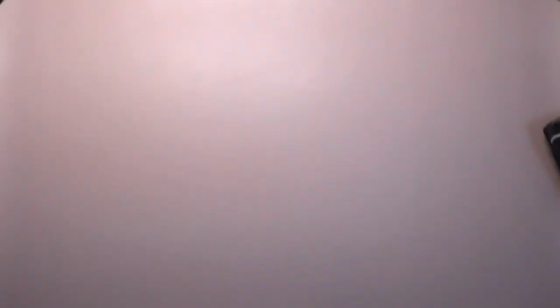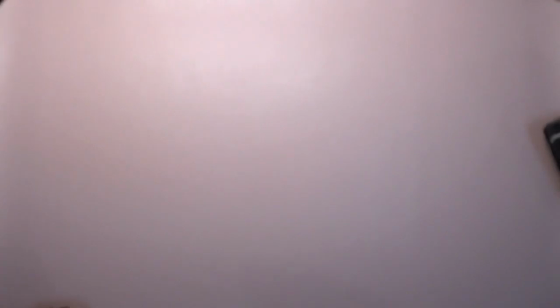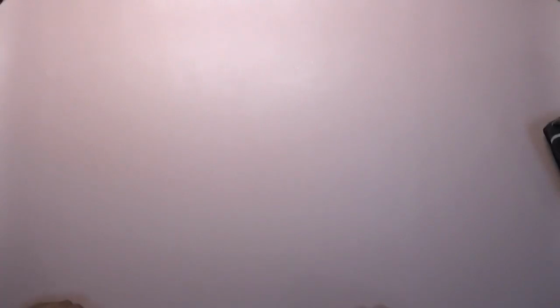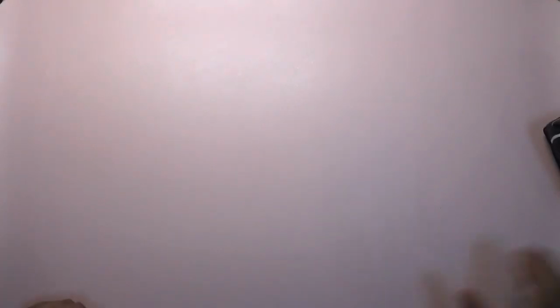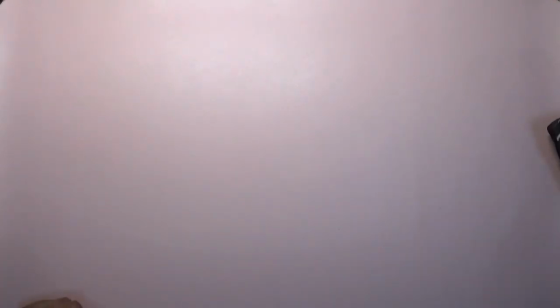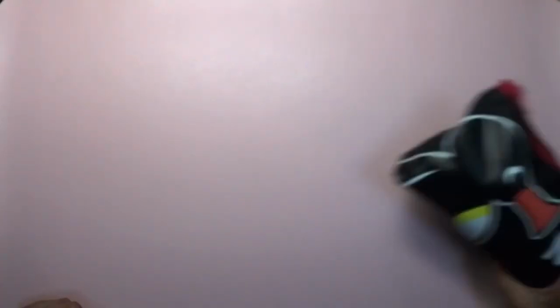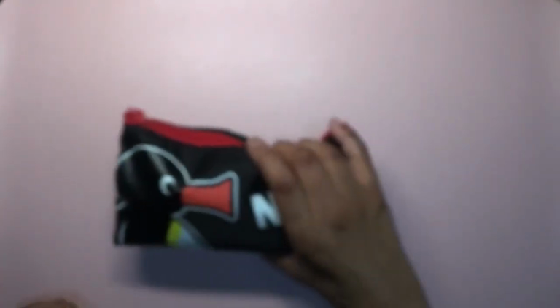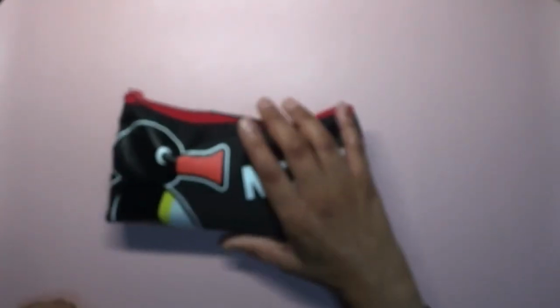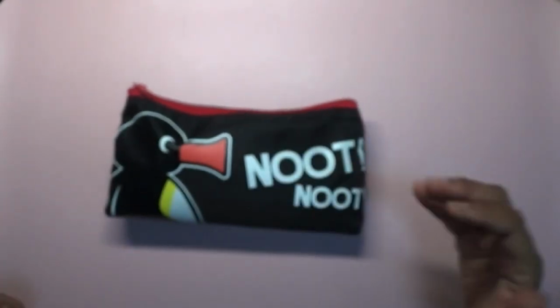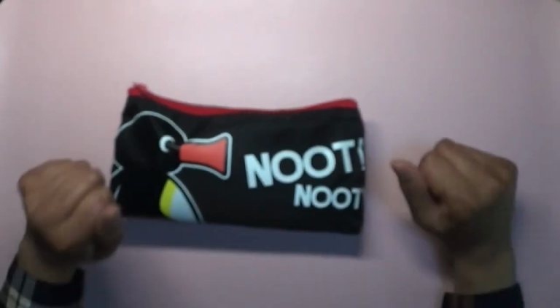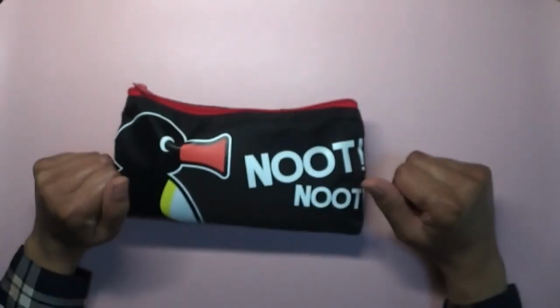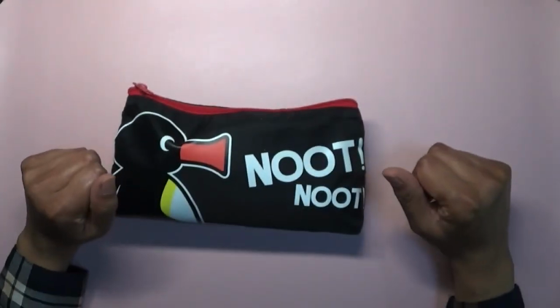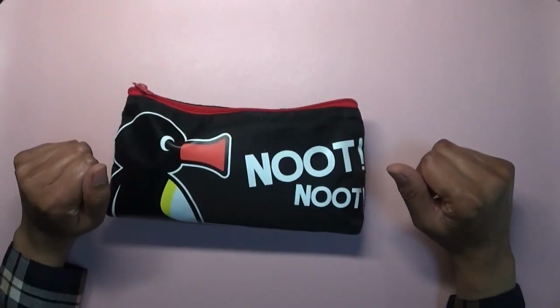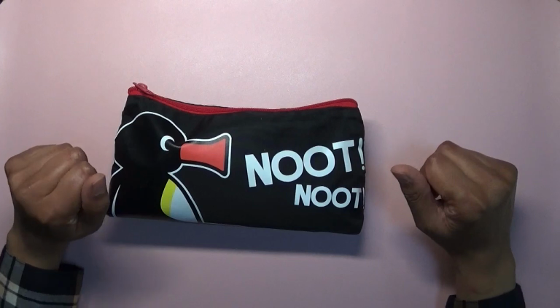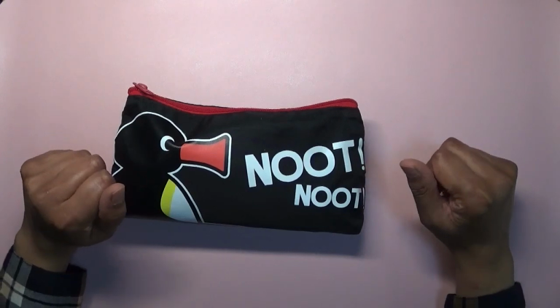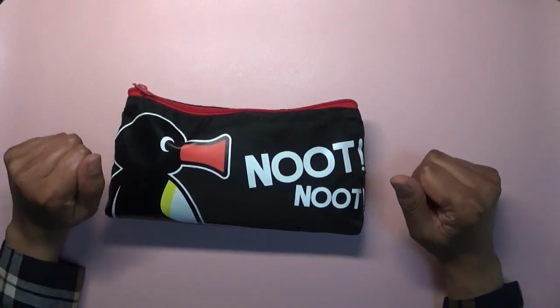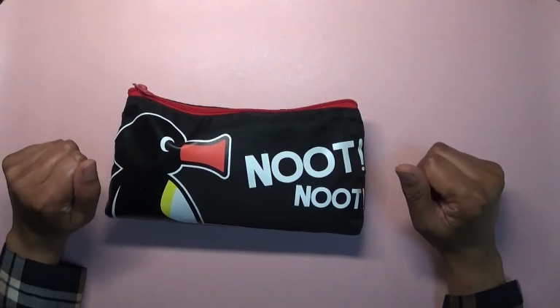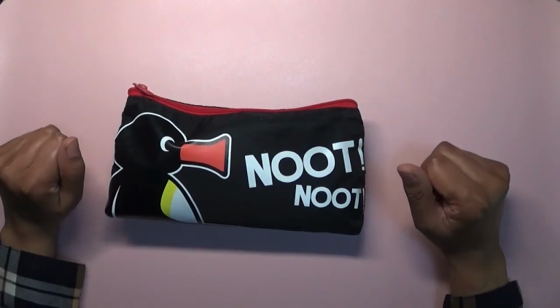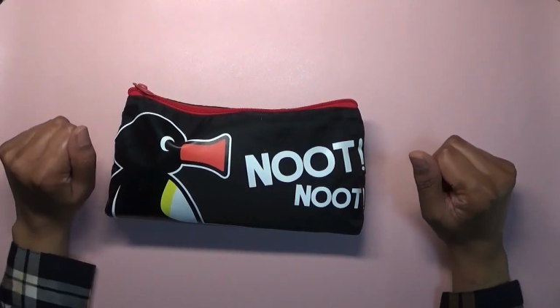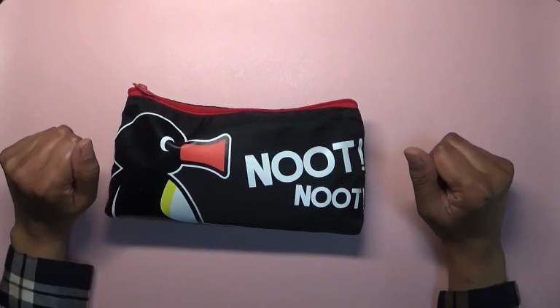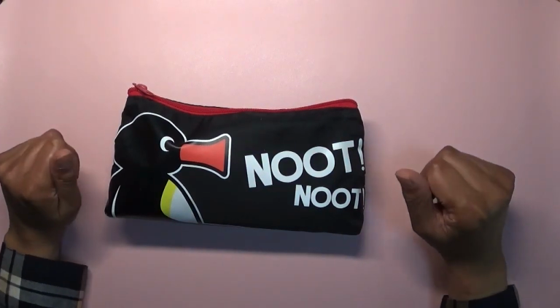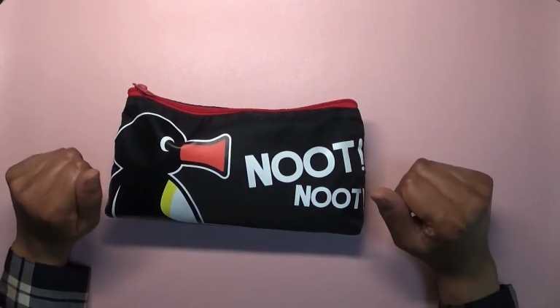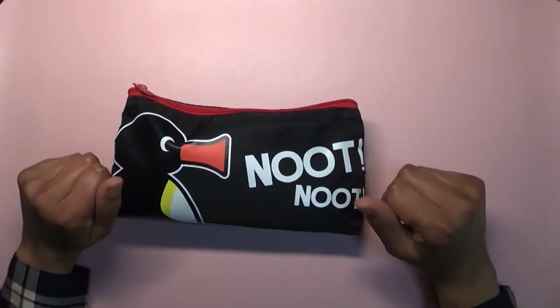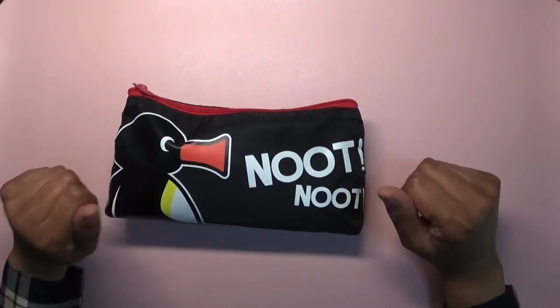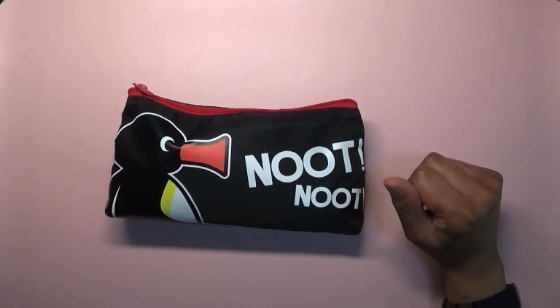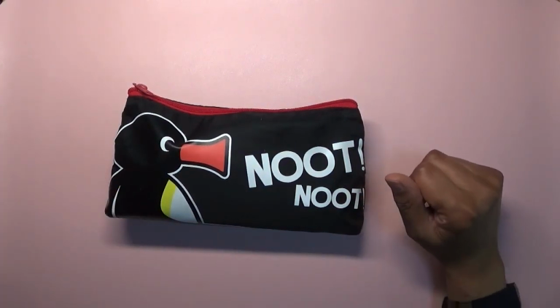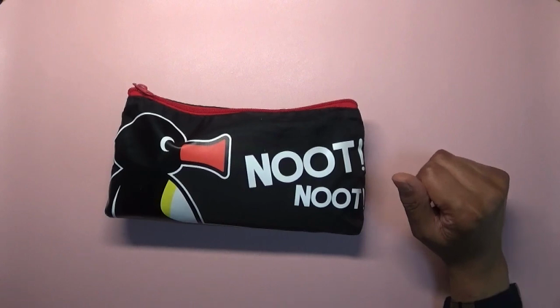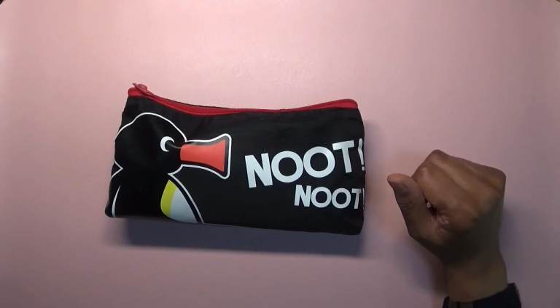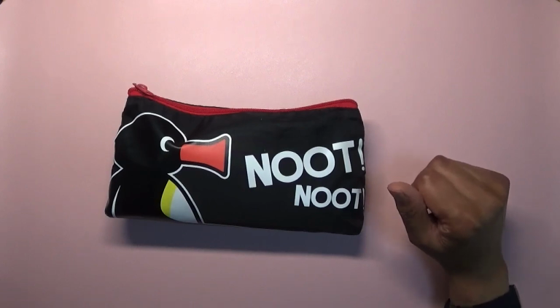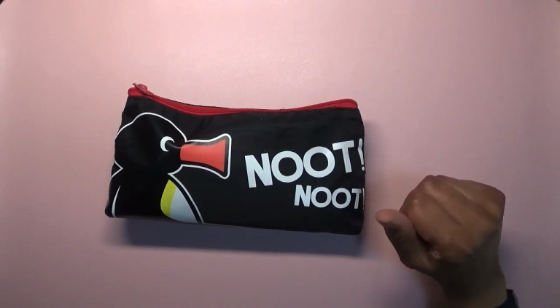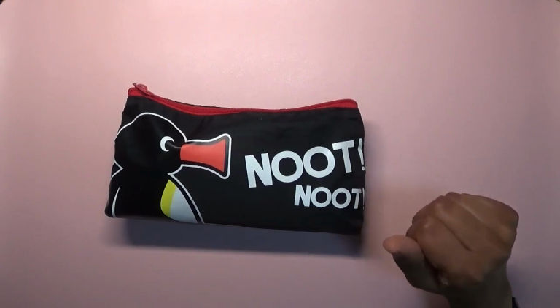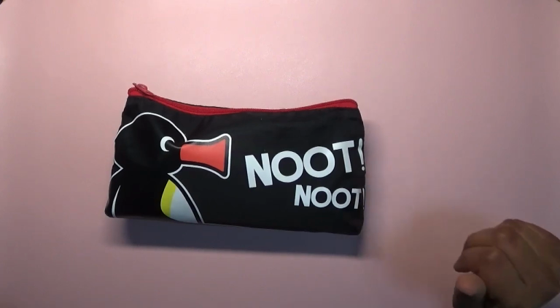That's the coloring stuff I took on holiday. I hope you enjoyed this short video and, until next time, take care — happy coloring, bye!